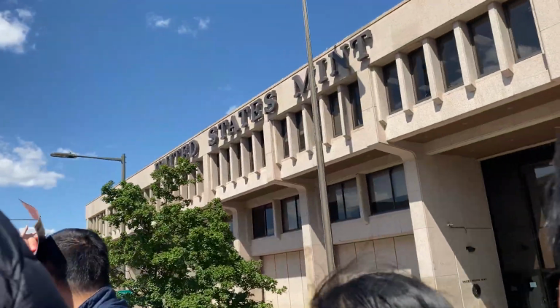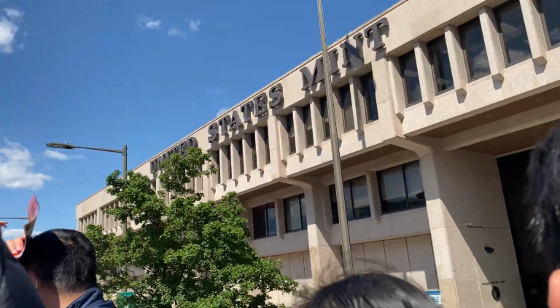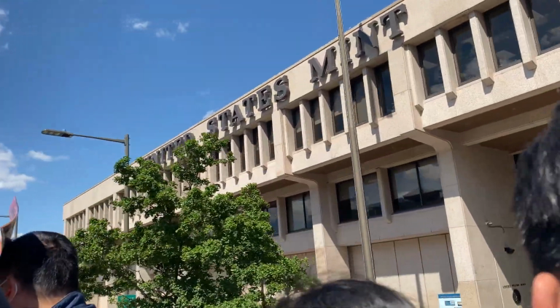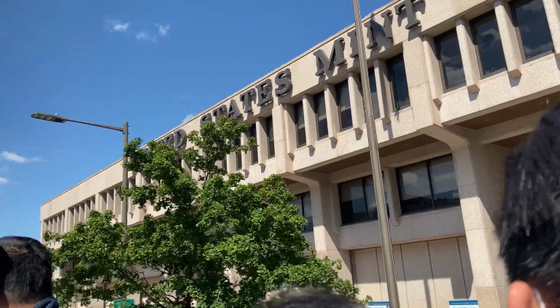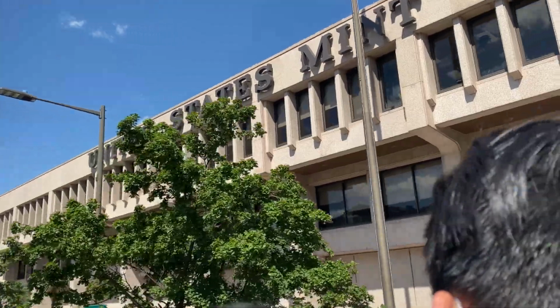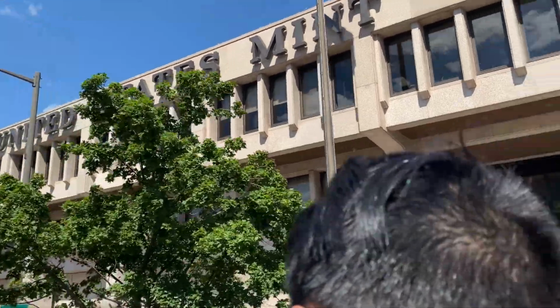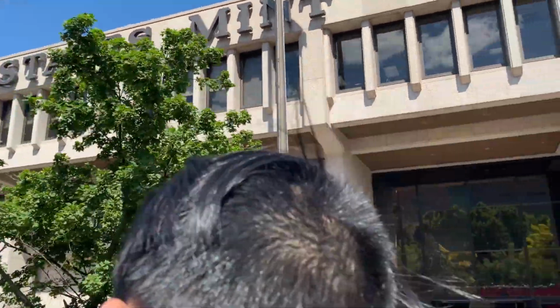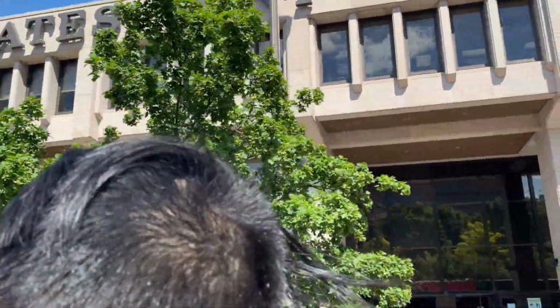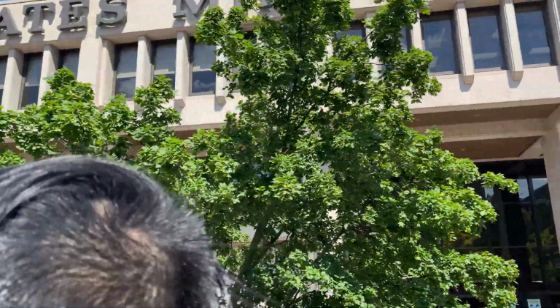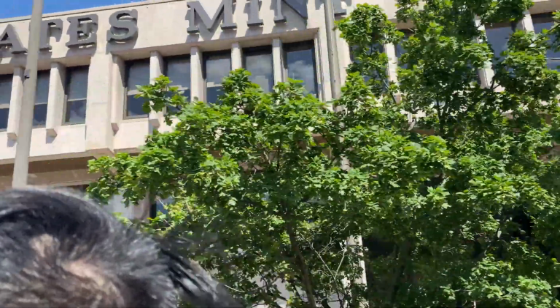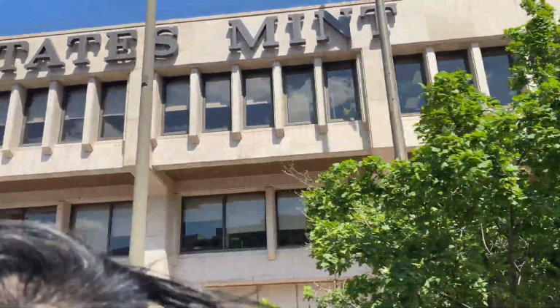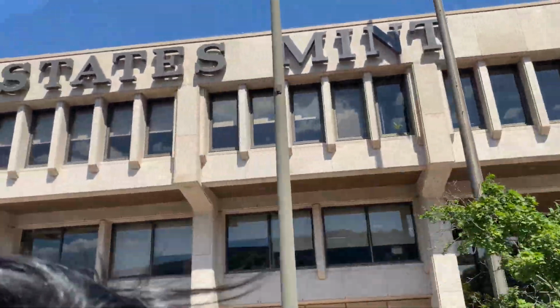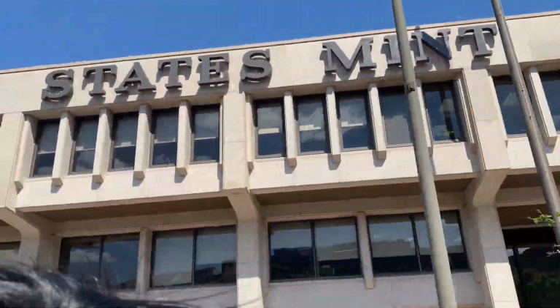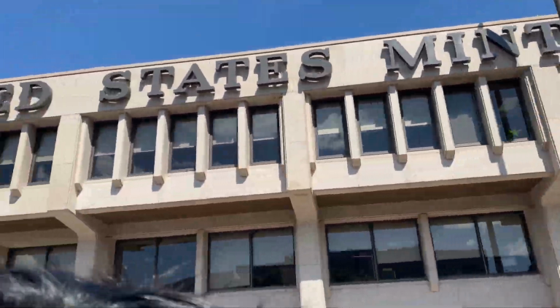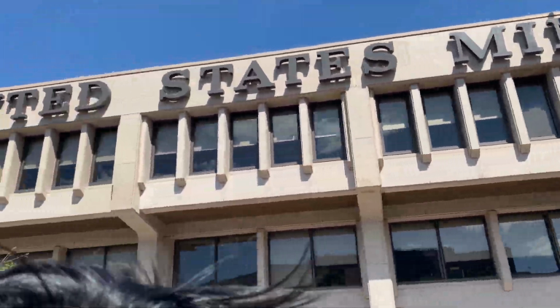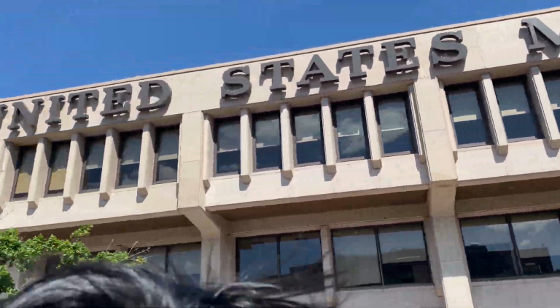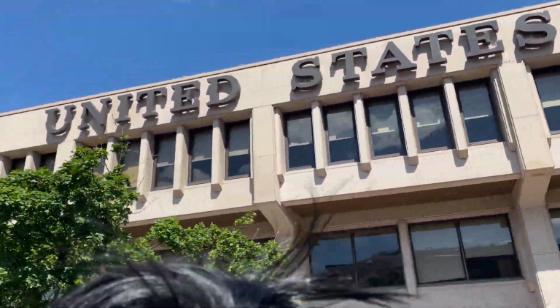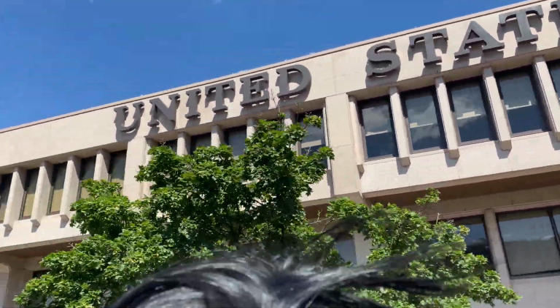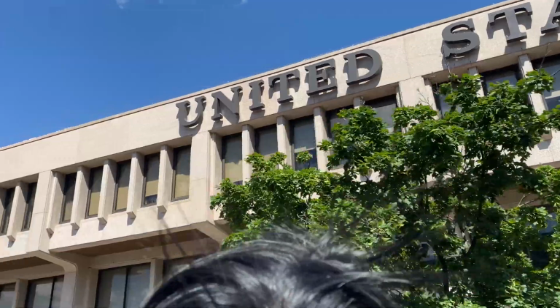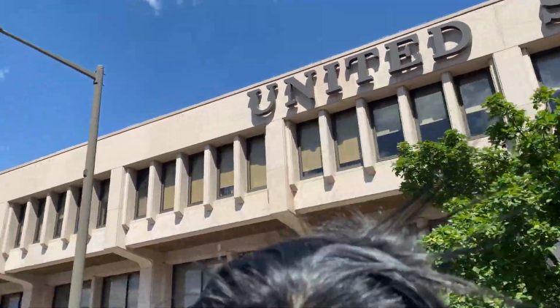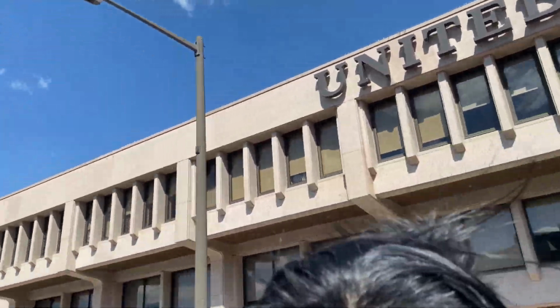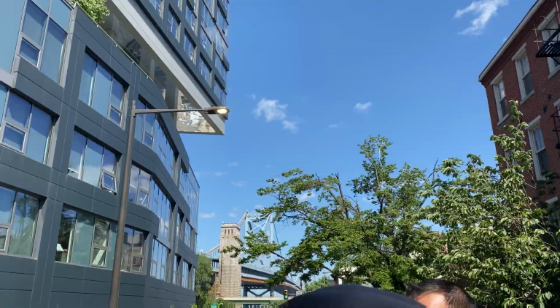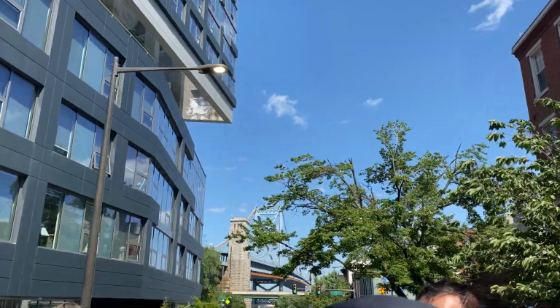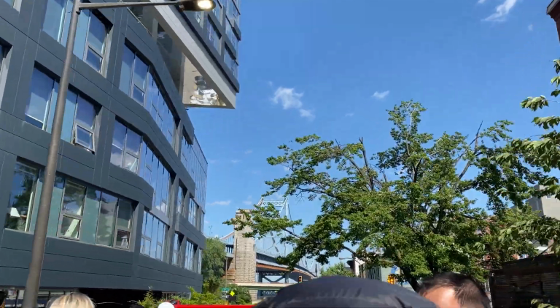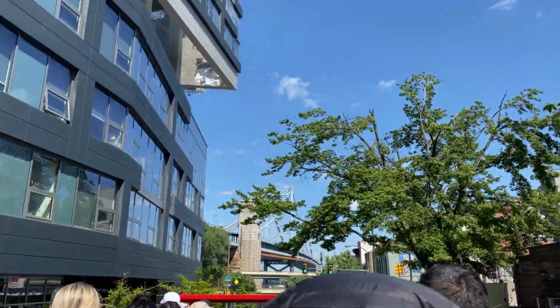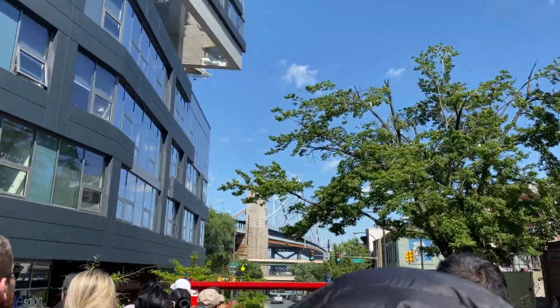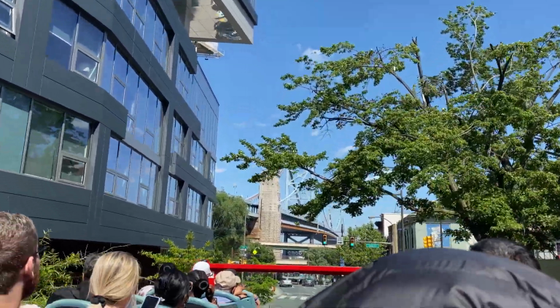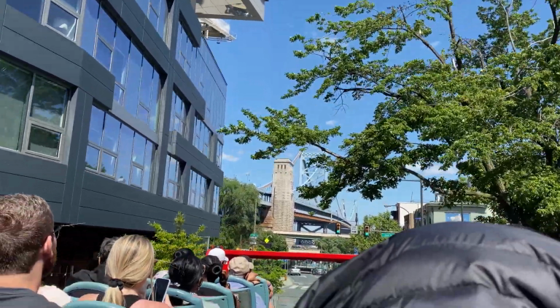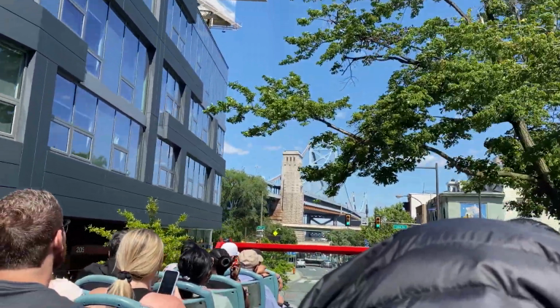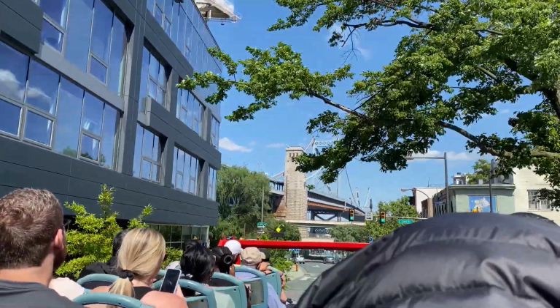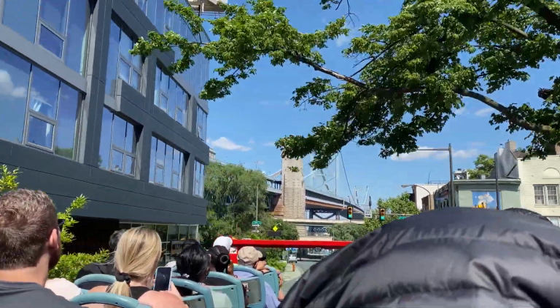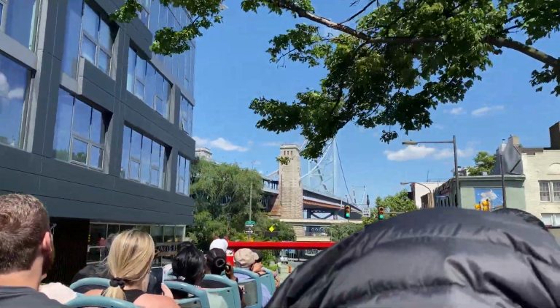Established family day by old Ben Franklin — first place in the country at the time that was minting coins for our use. Going along, we have a great view of the Ben Franklin Bridge ahead of us.